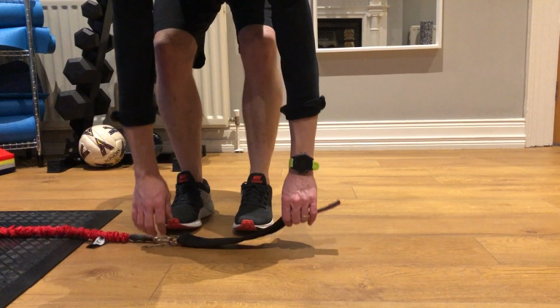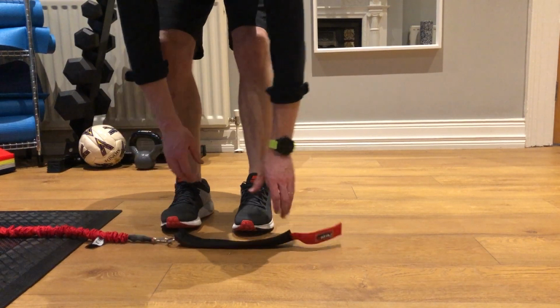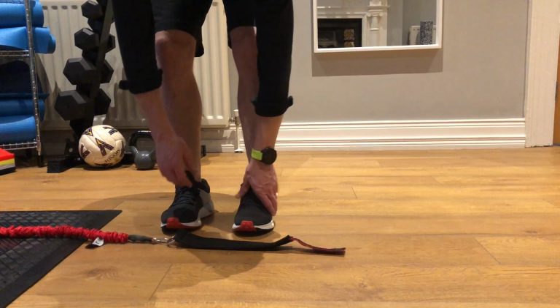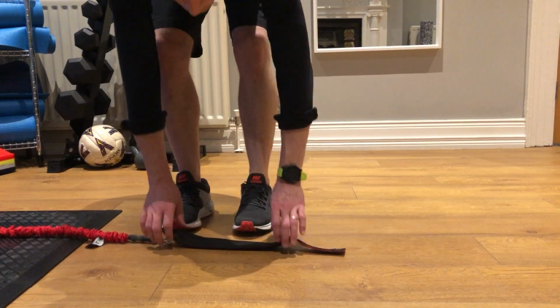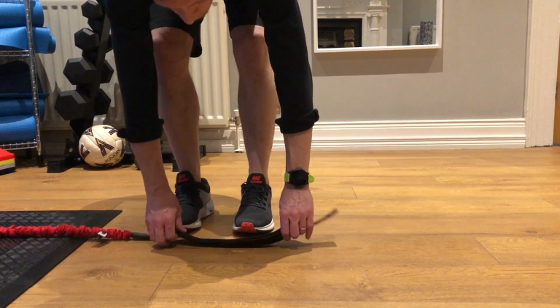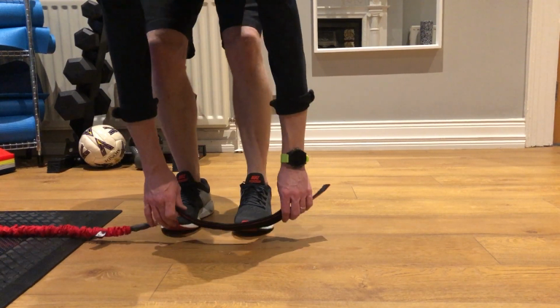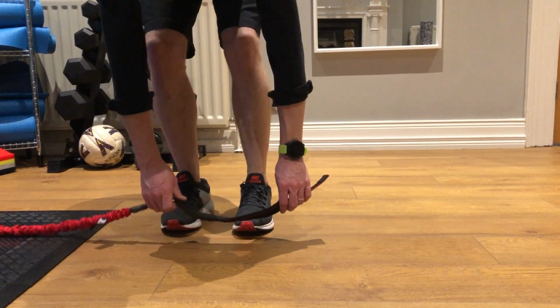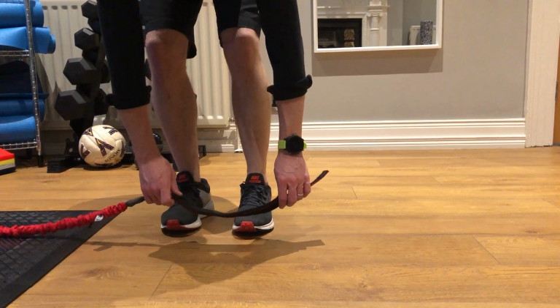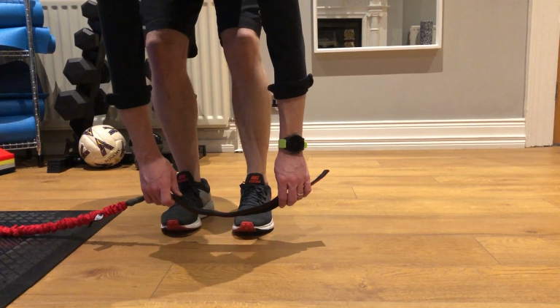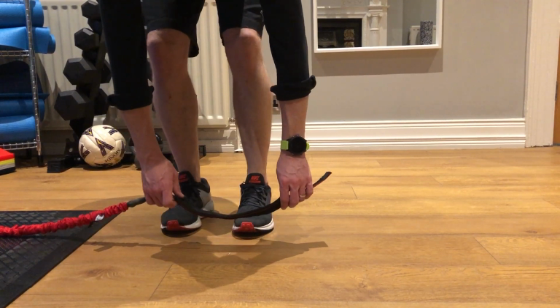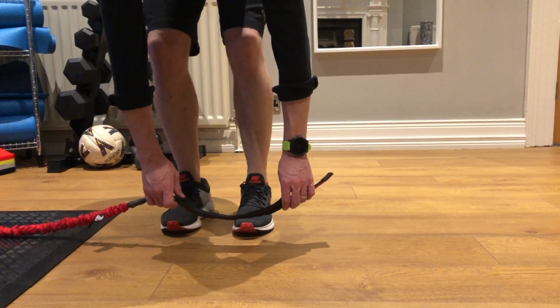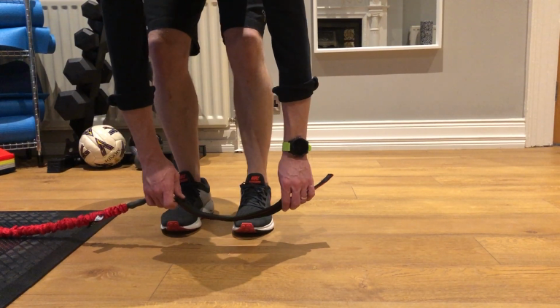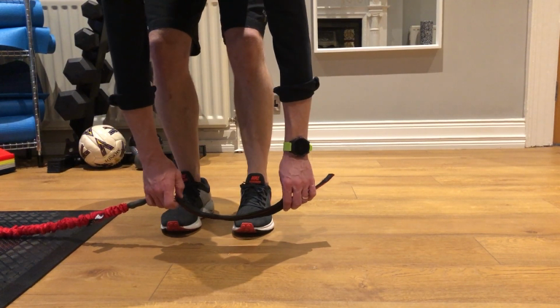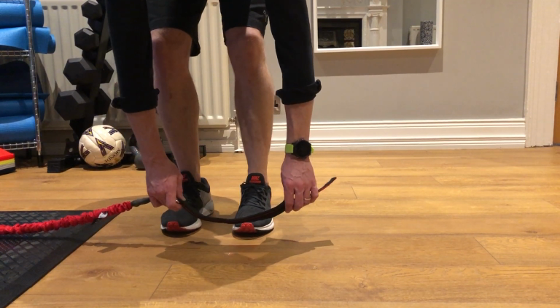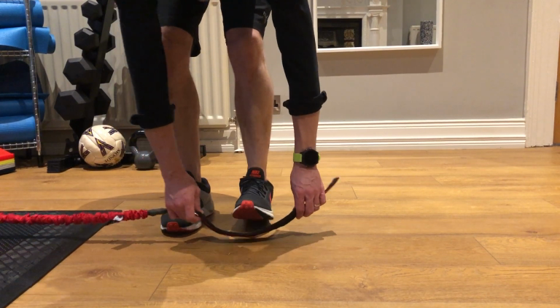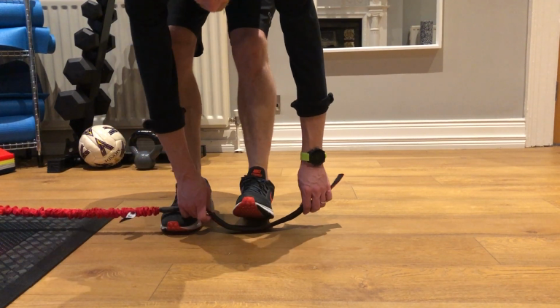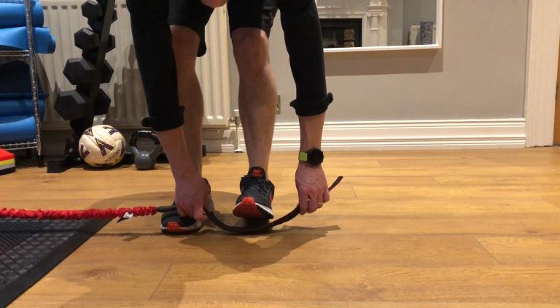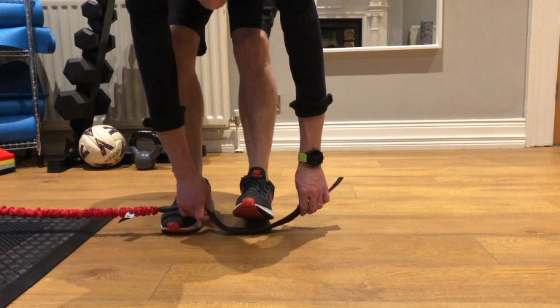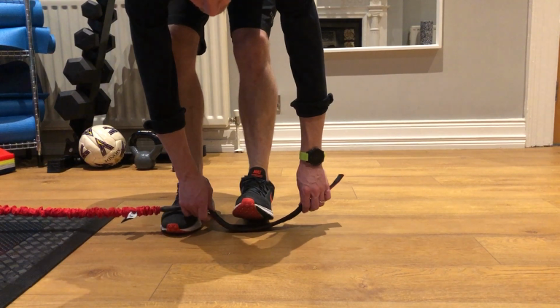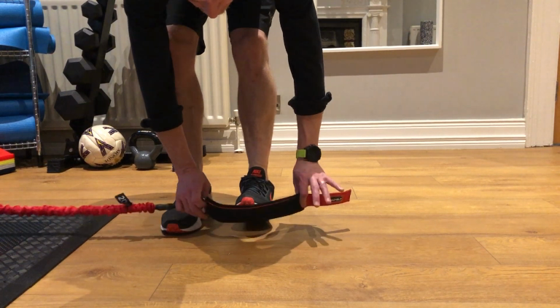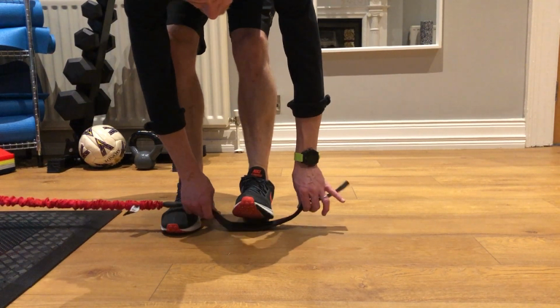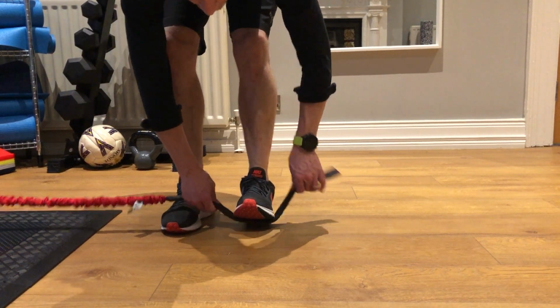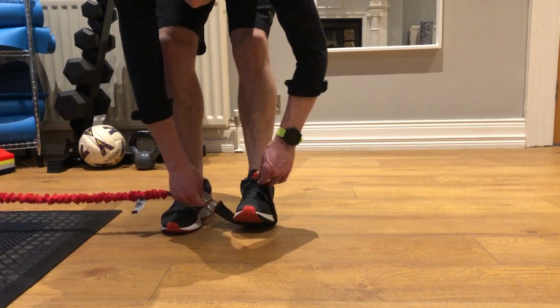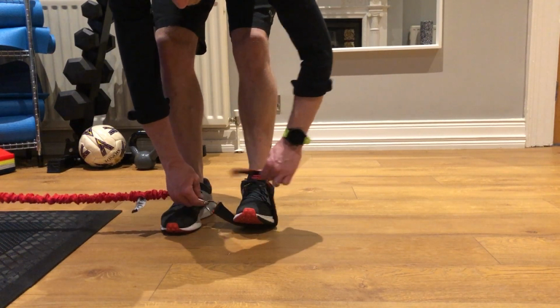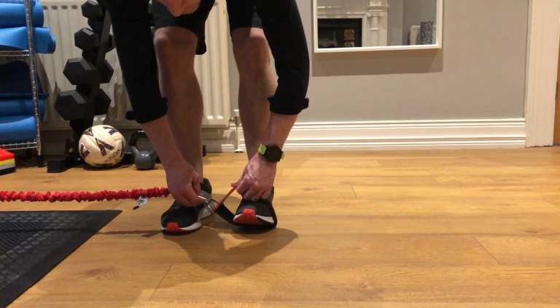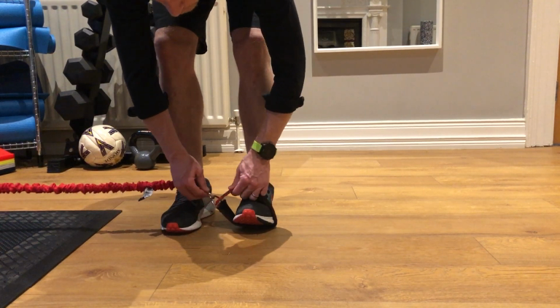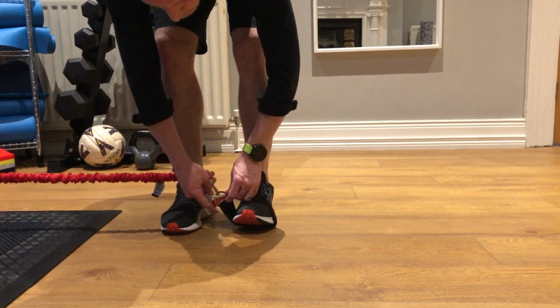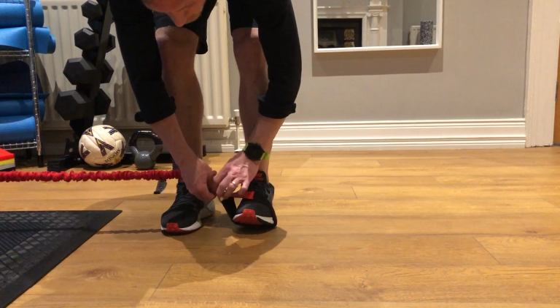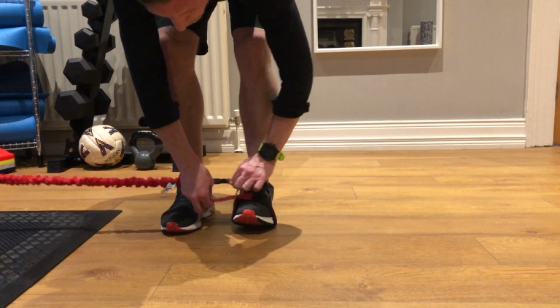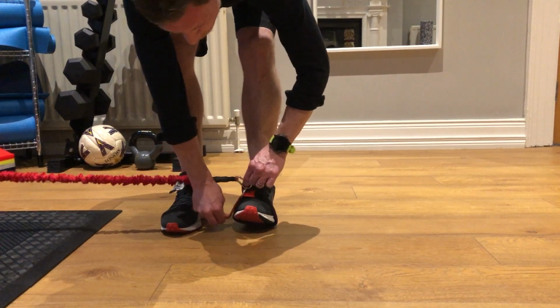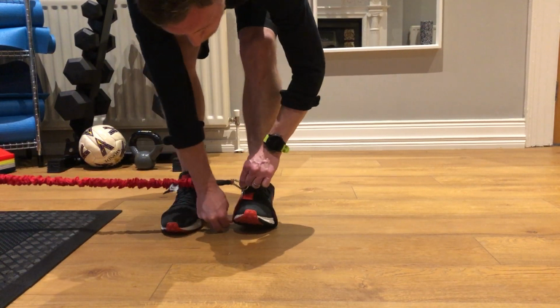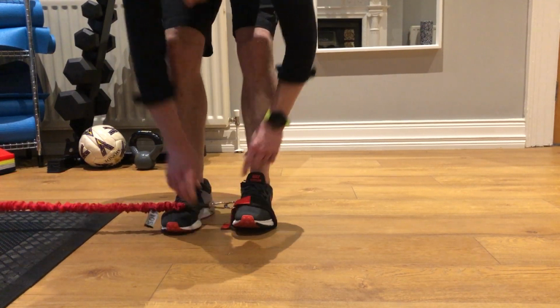To work the ankle more, with ankle eversion and inversion — roll the foot out, roll the foot in. I now put the band around my foot and secure the plates.